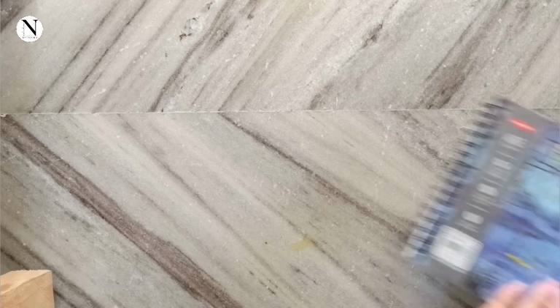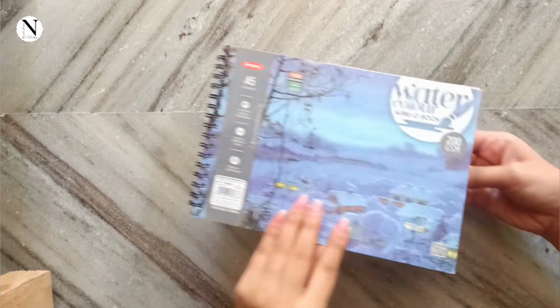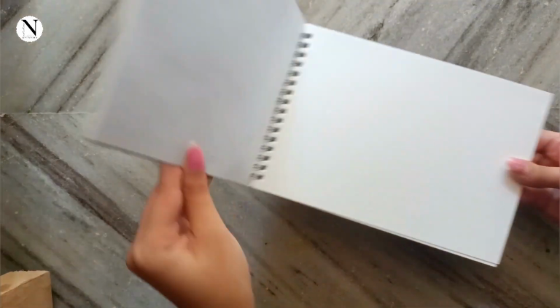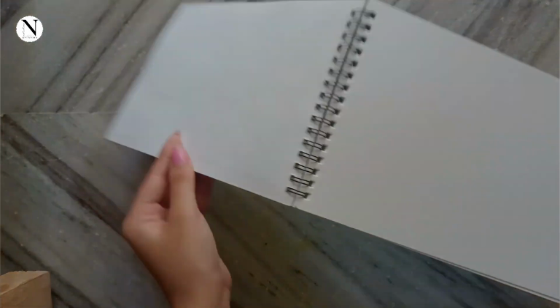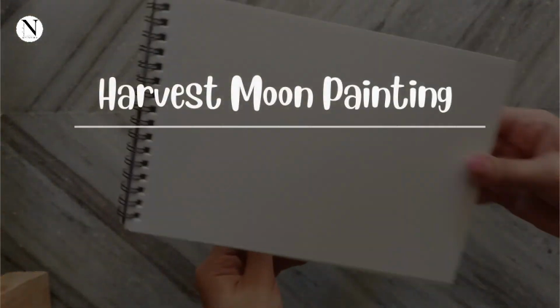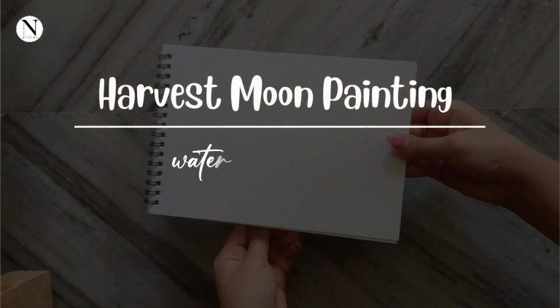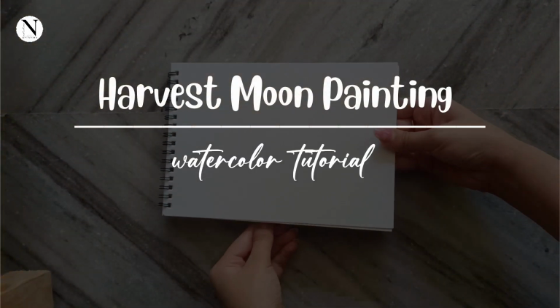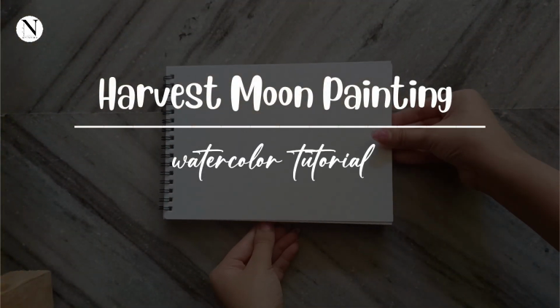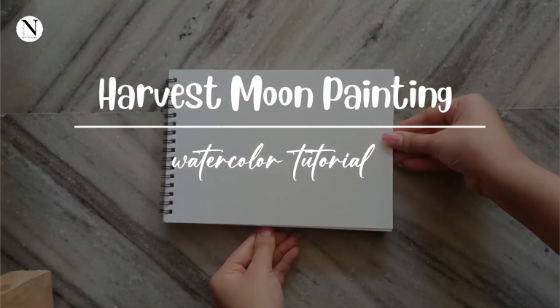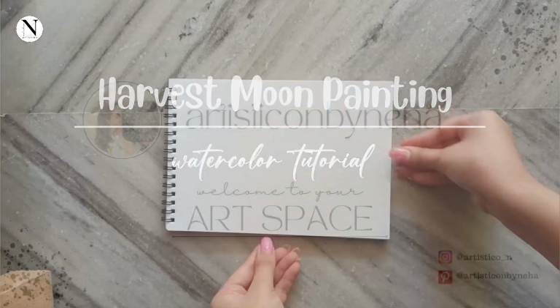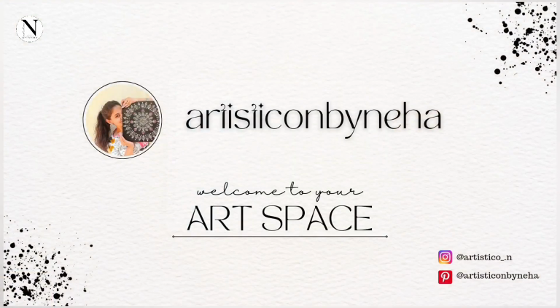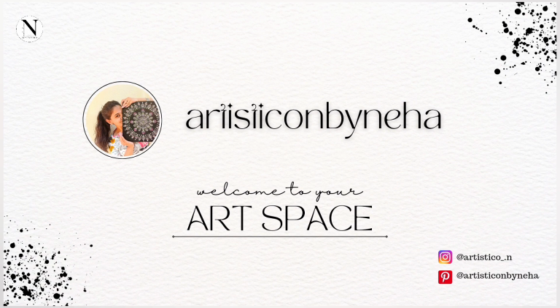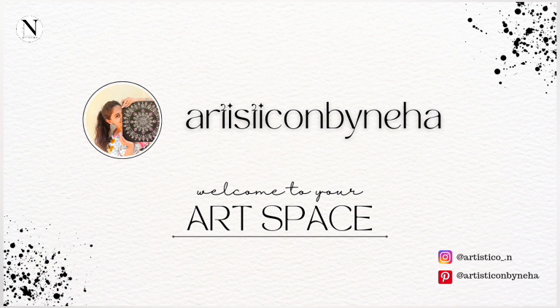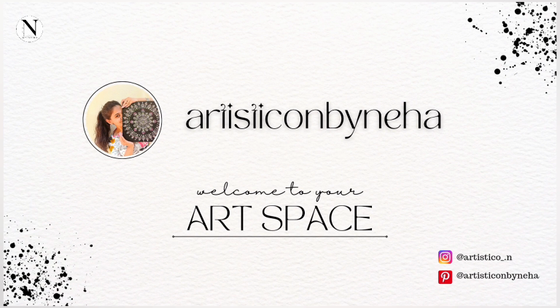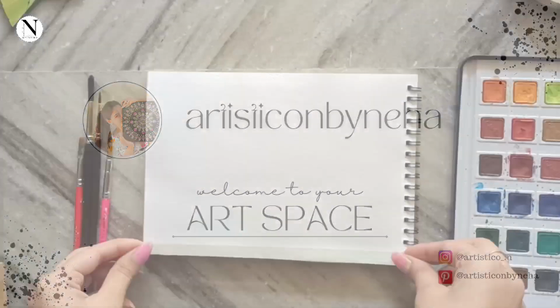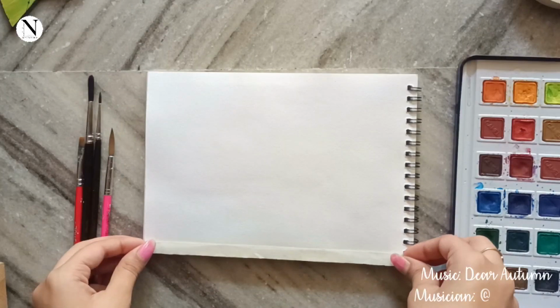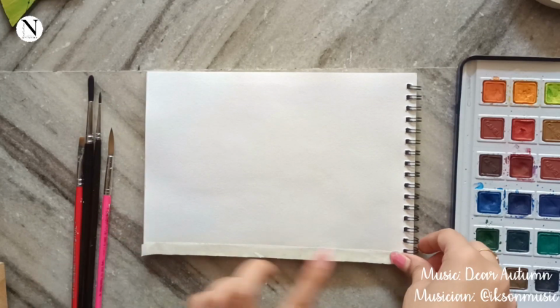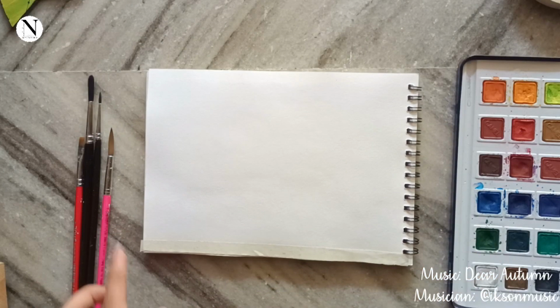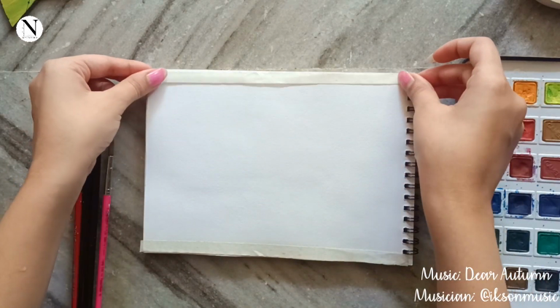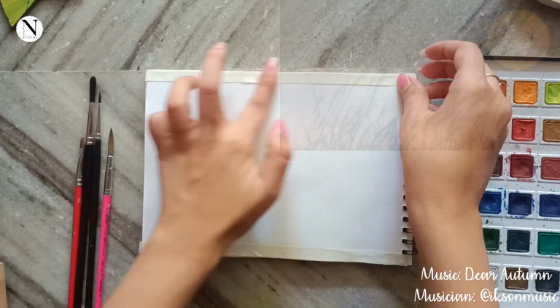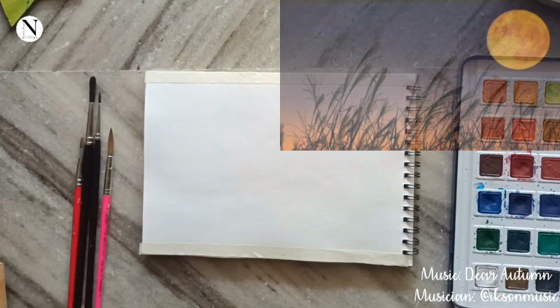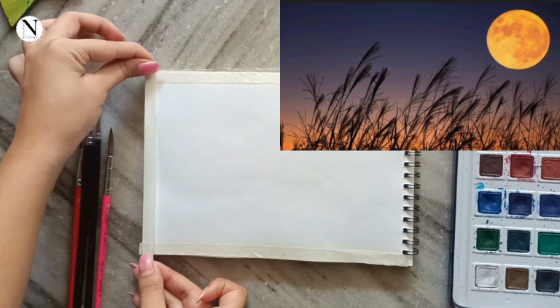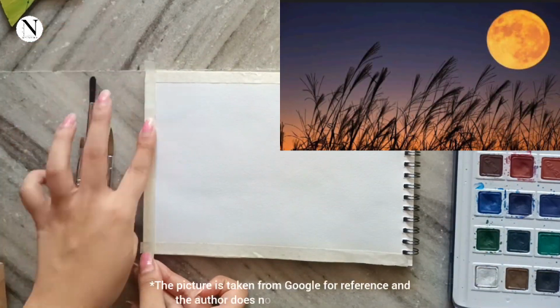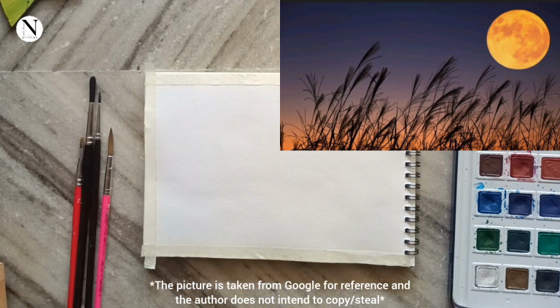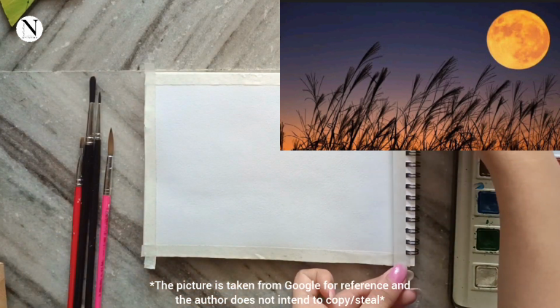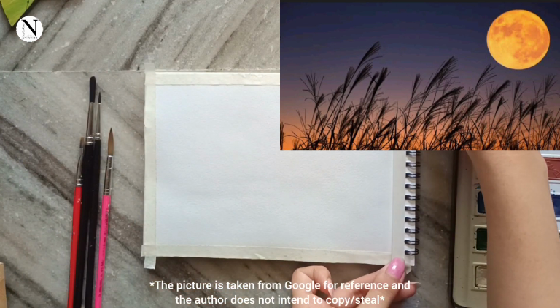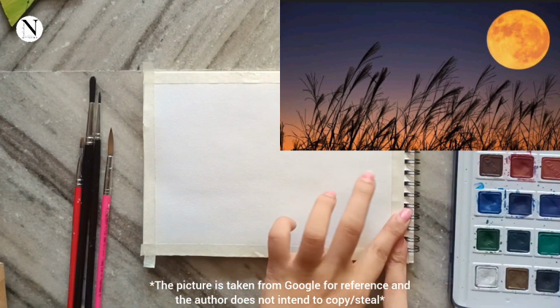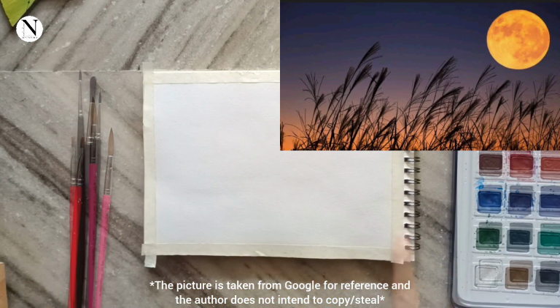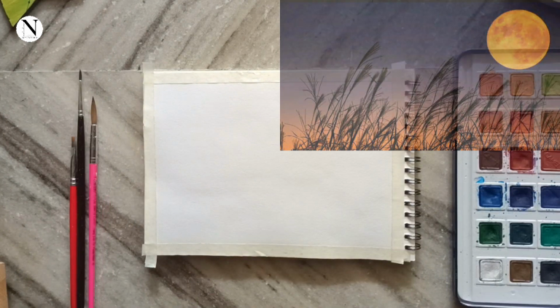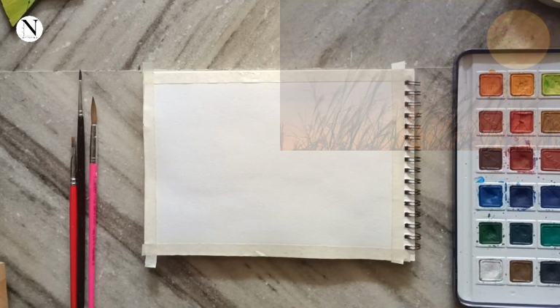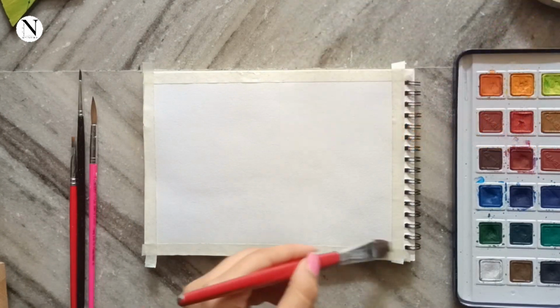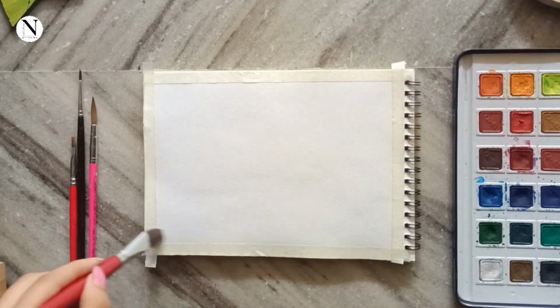Hey everyone, welcome back to my channel. In this season of autumn we are going to paint a harvest moon. I have taken a picture from the internet as a reference and we will be trying to replicate the same on our painting today.